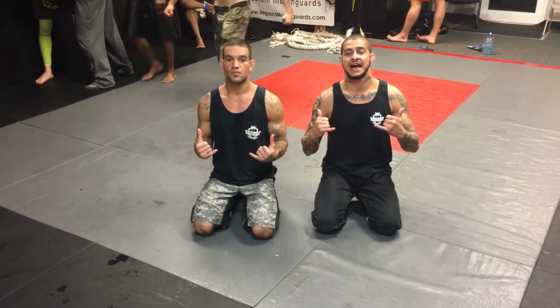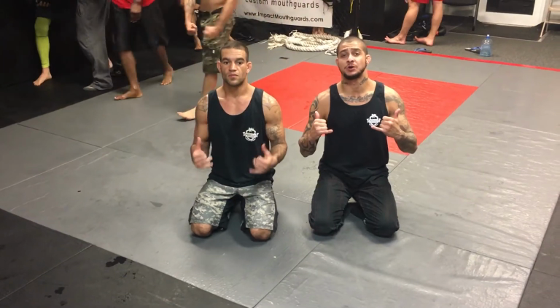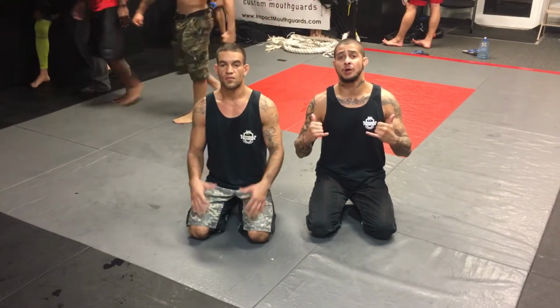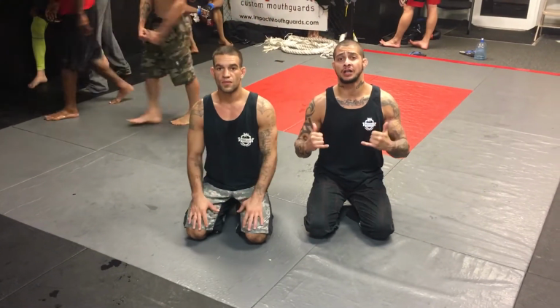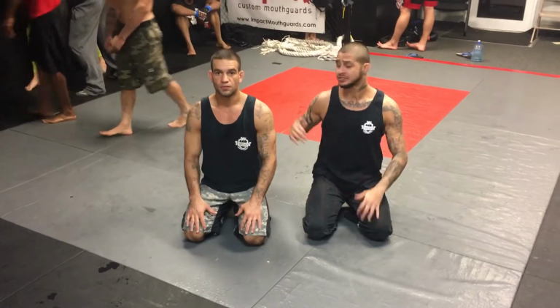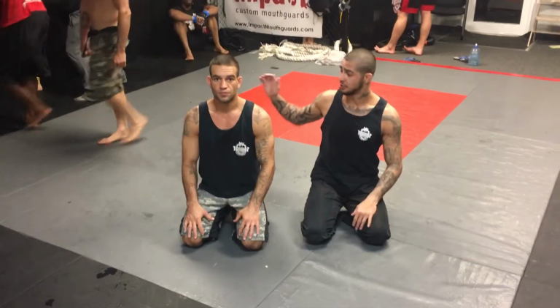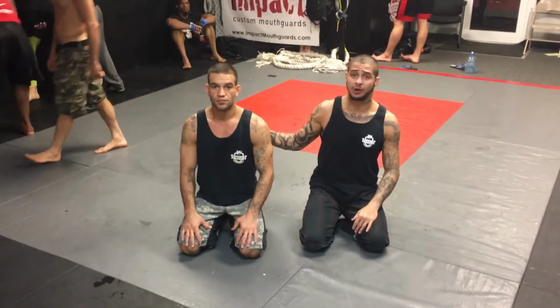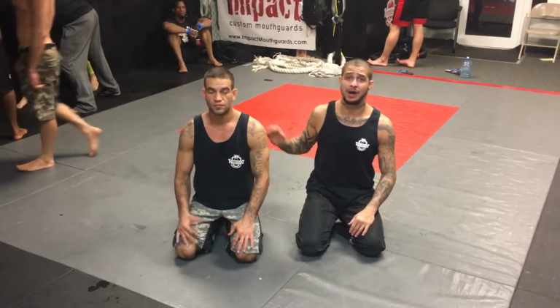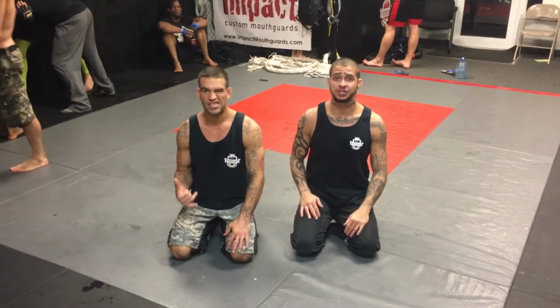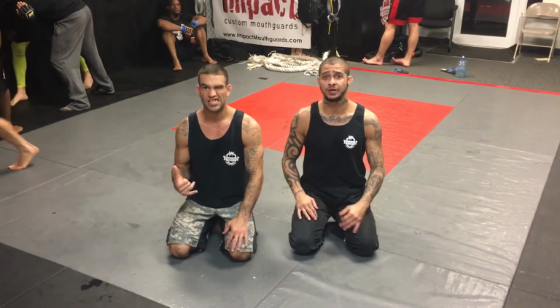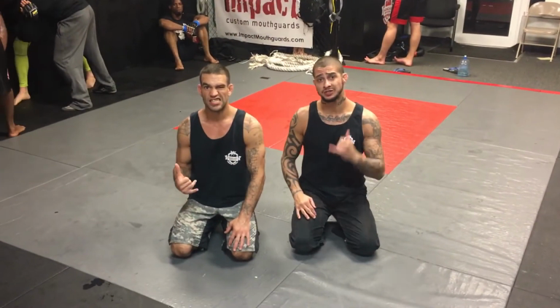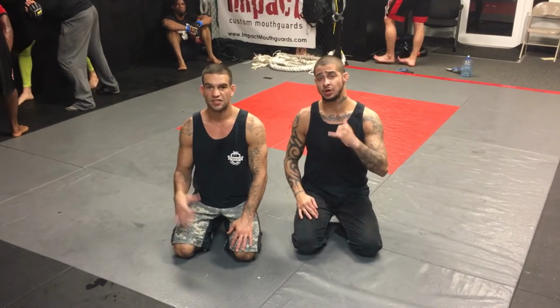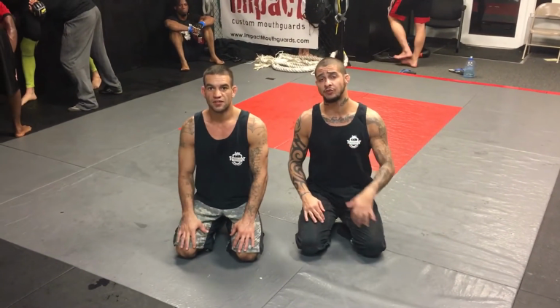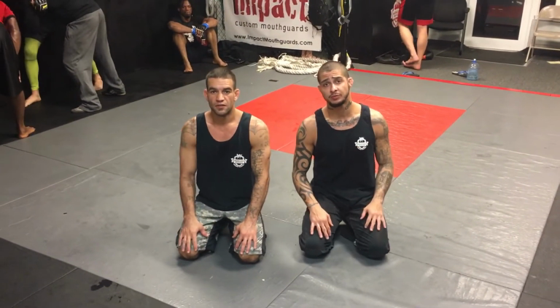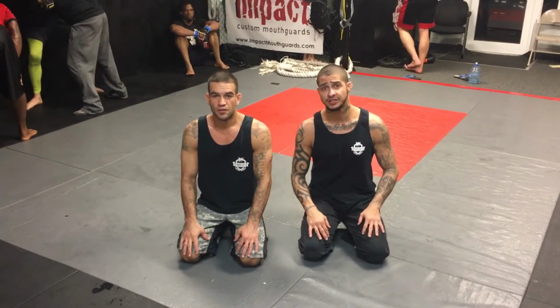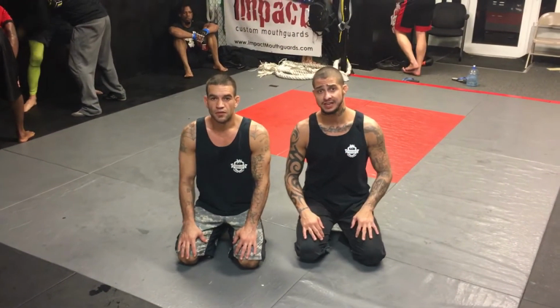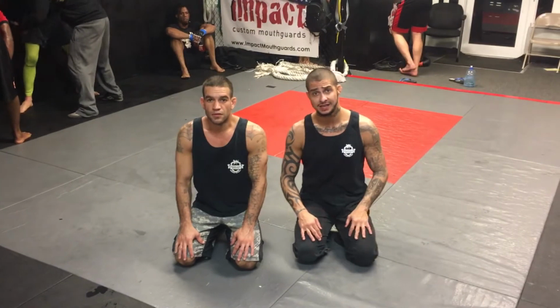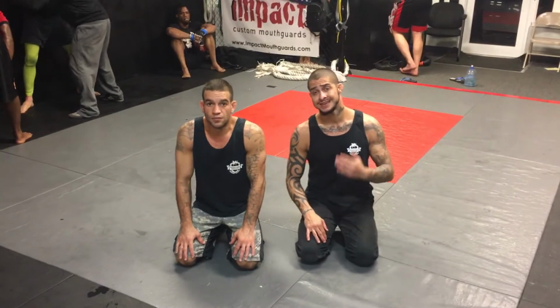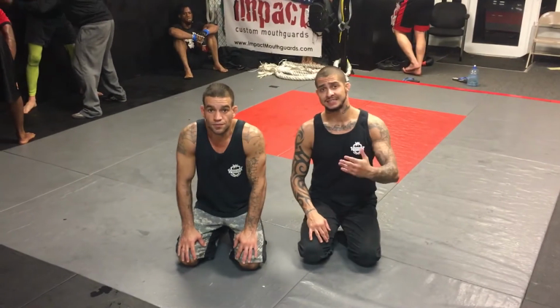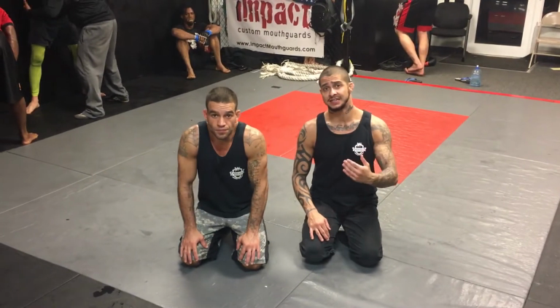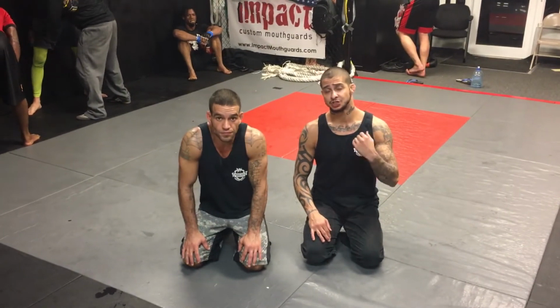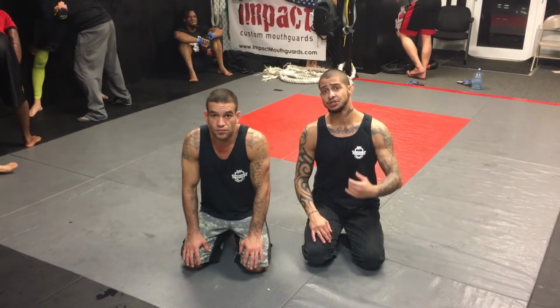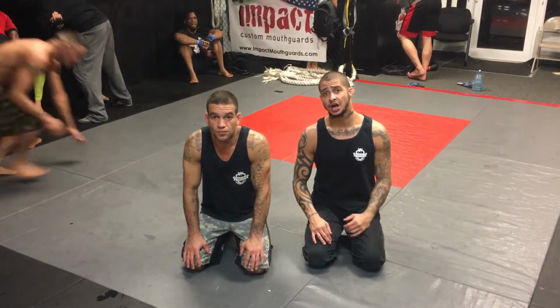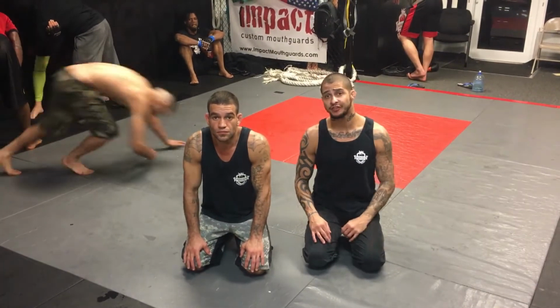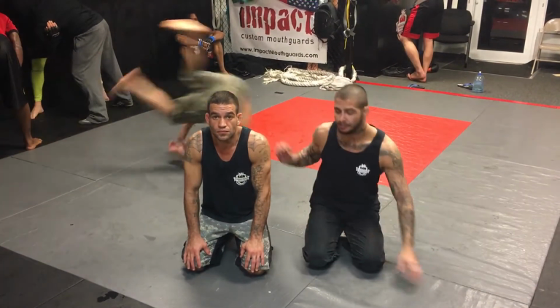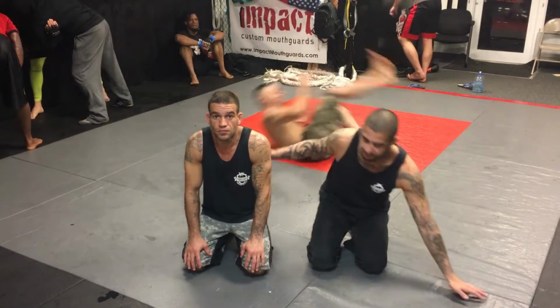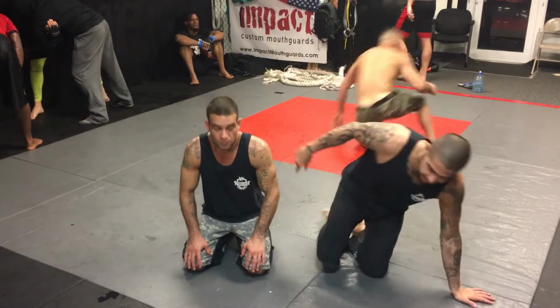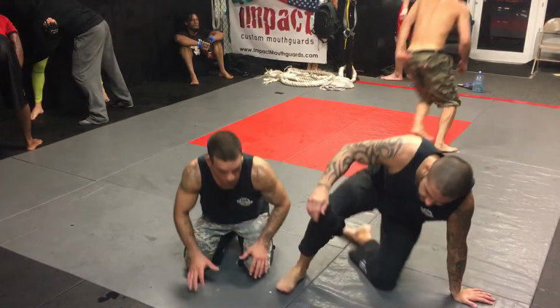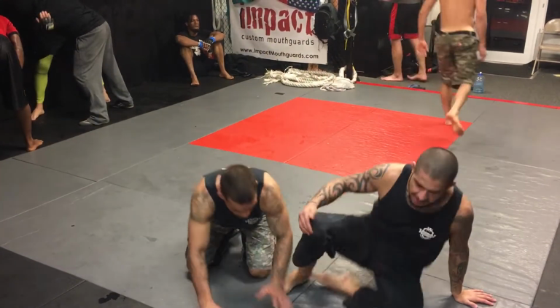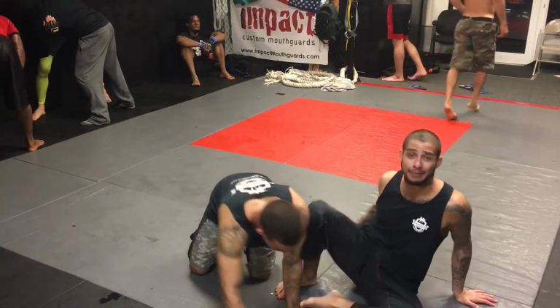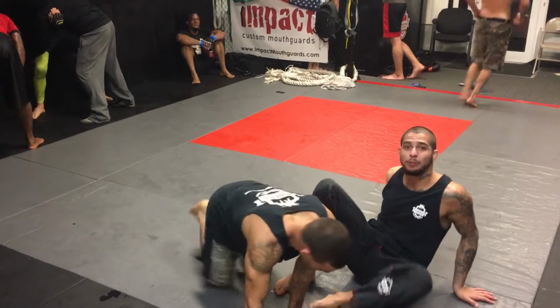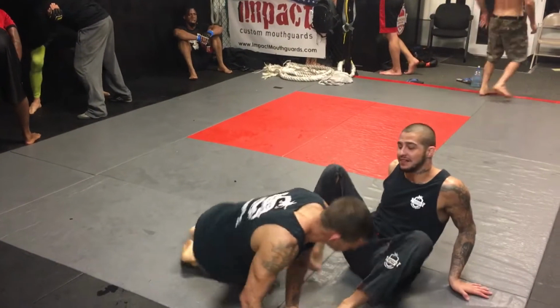Guys, Rokal Brothers, here with my brother Miles Gilbert. Today we're going to go over the move of the day. It's a shoulder lock from the arm bar, arm pull flat.